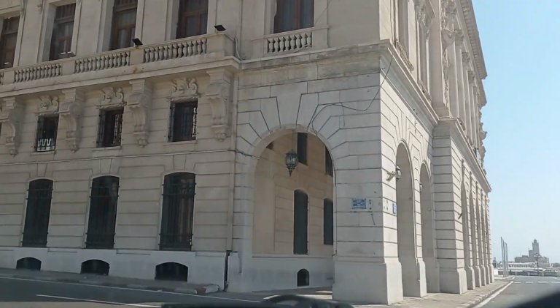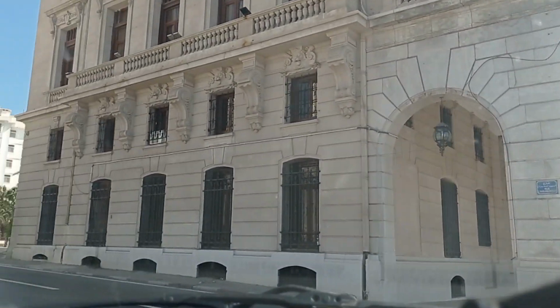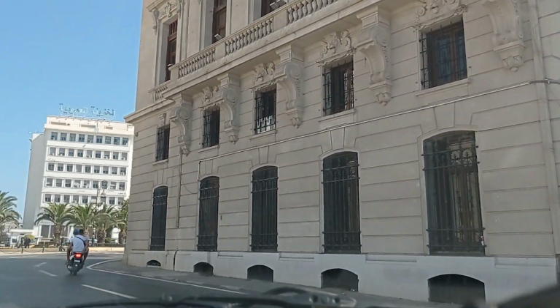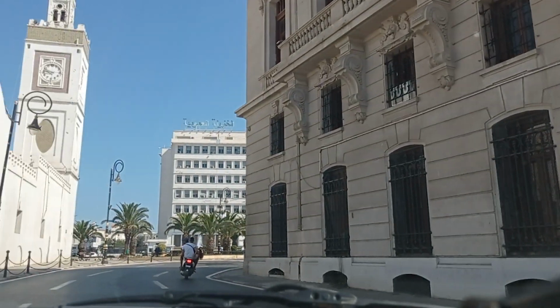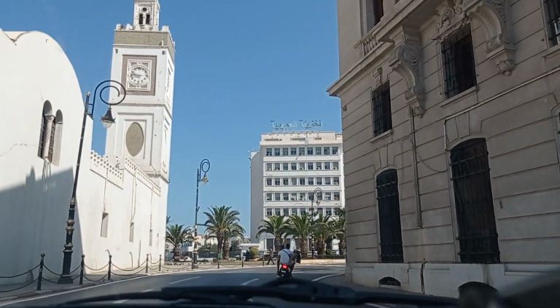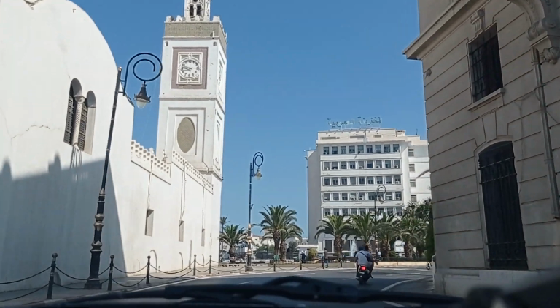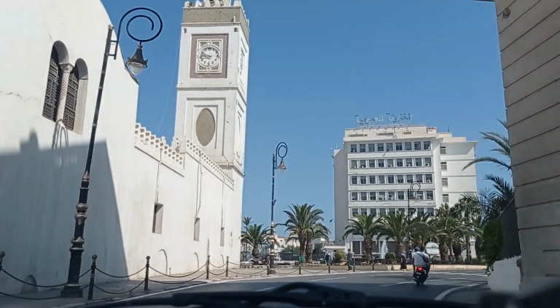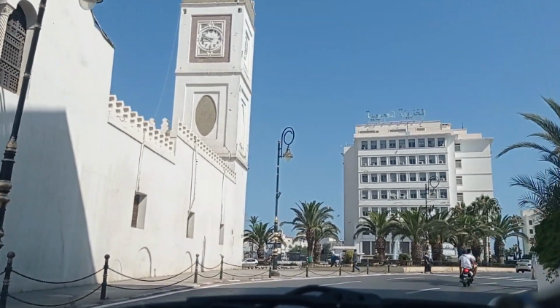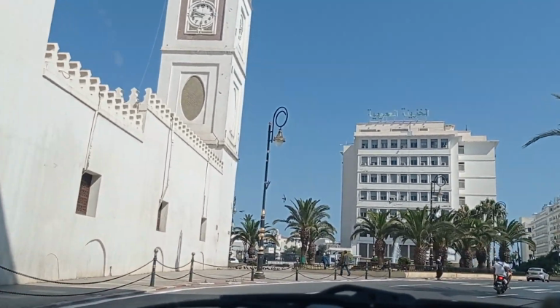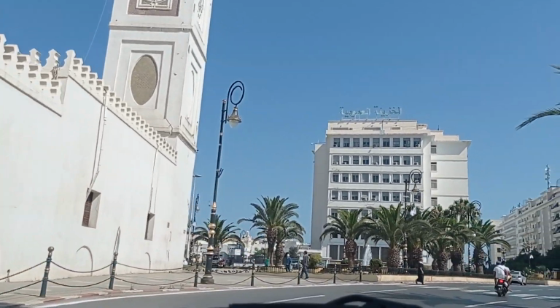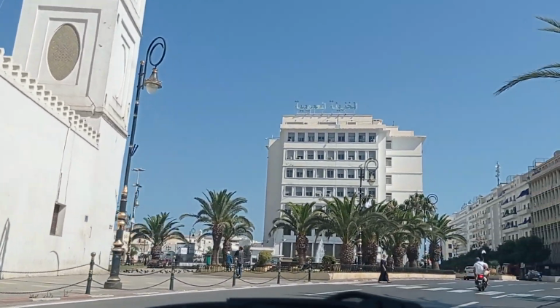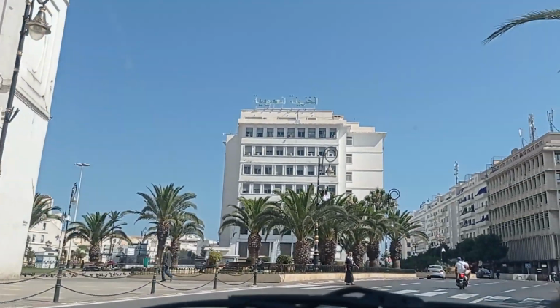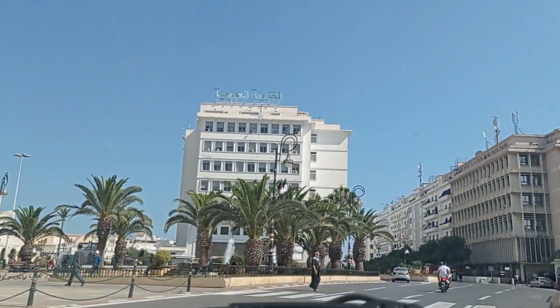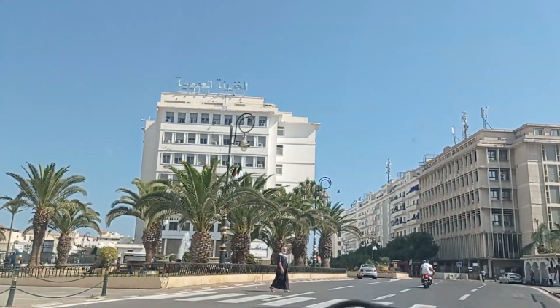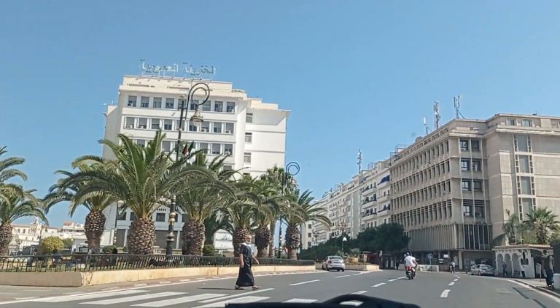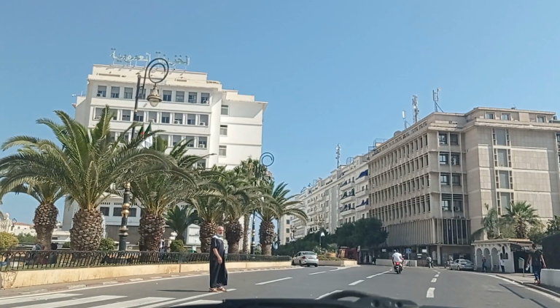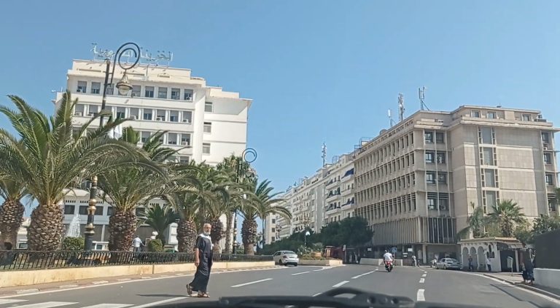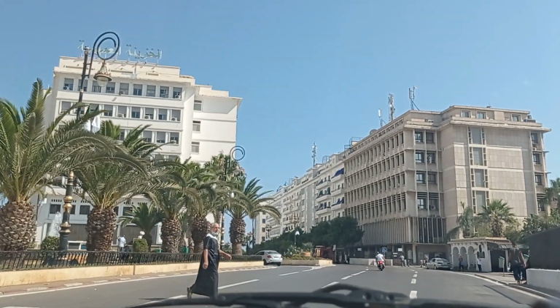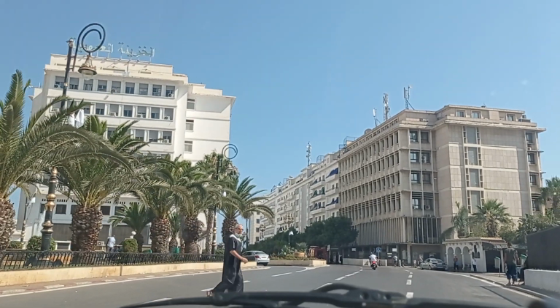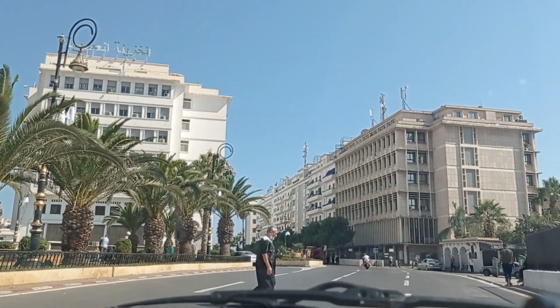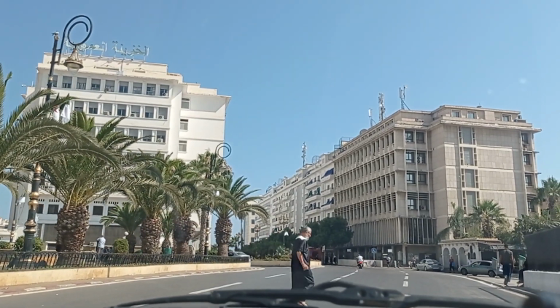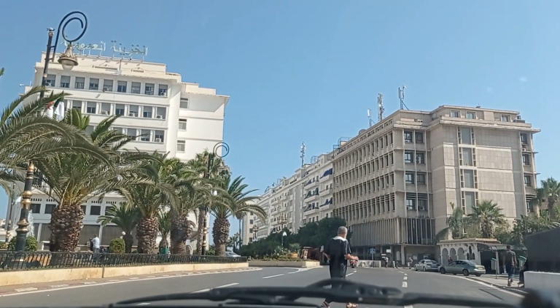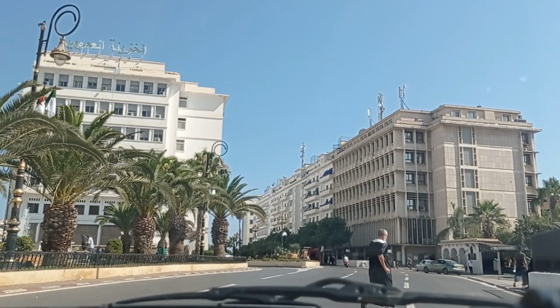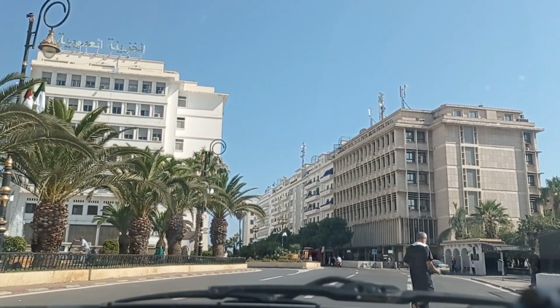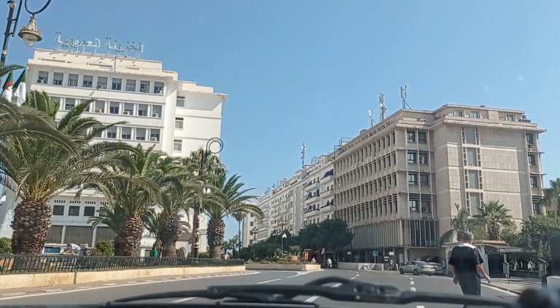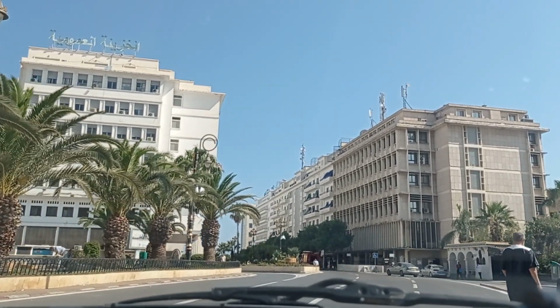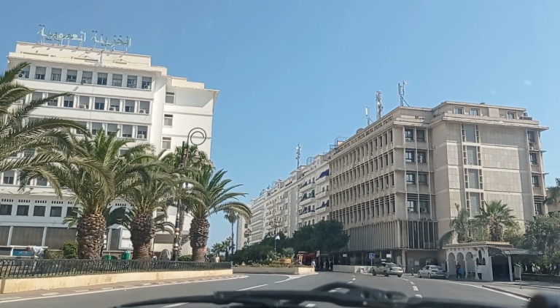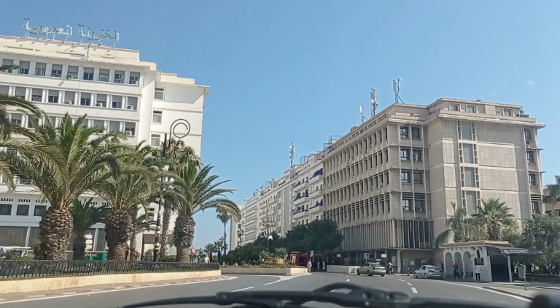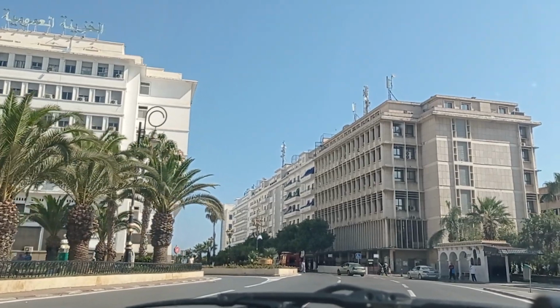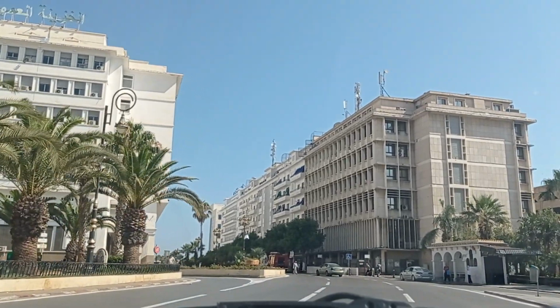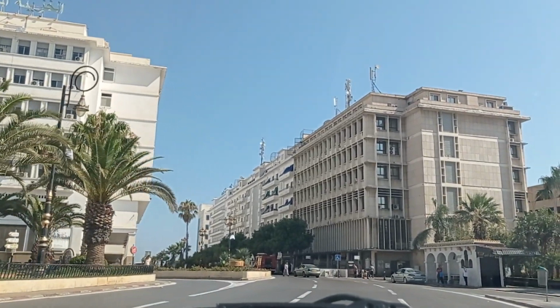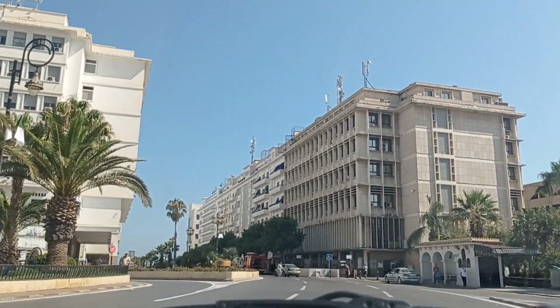Now the little mosque is on the left, and we have Djama al-Kbir on the right — these two iconic mosques here in Algiers. There is a person crossing the road; we need to let them cross.